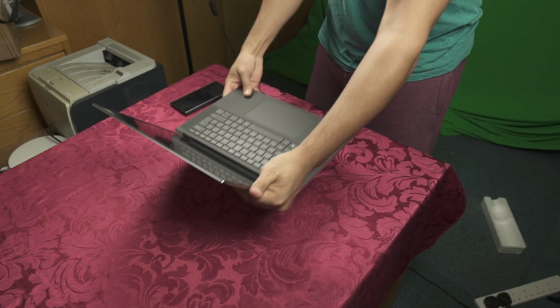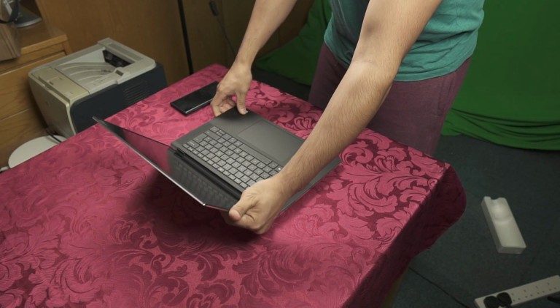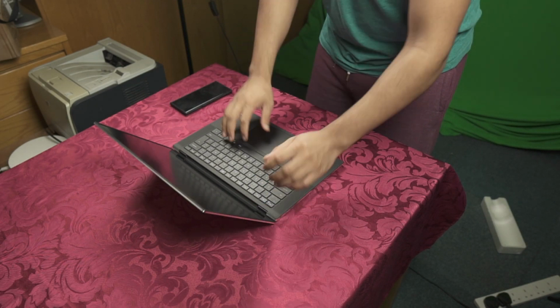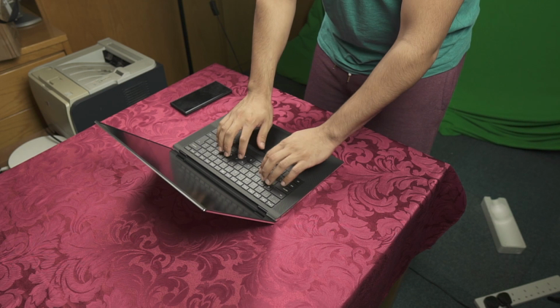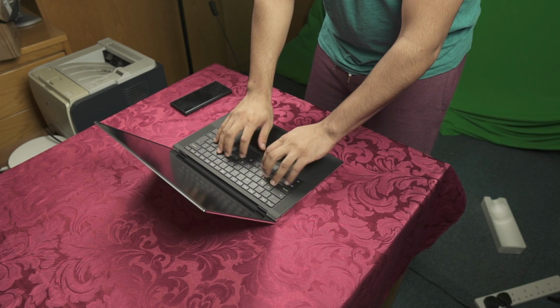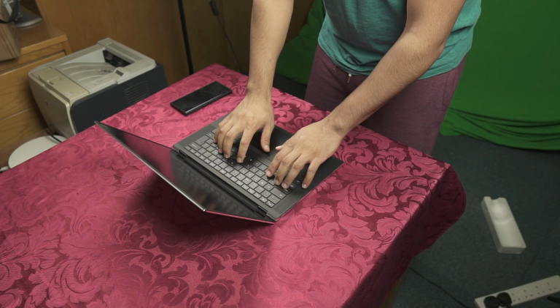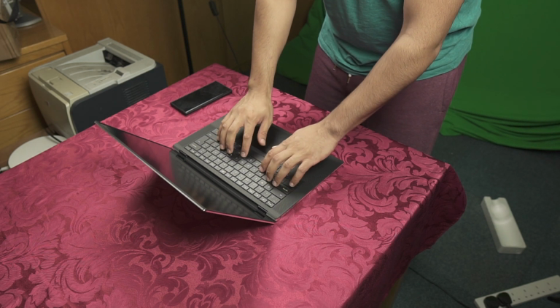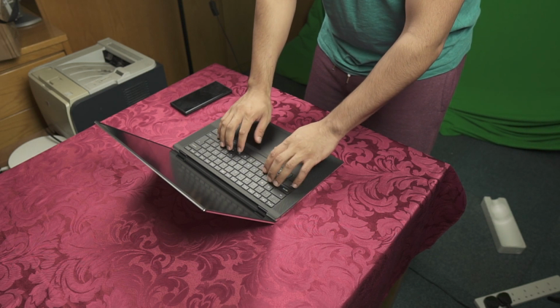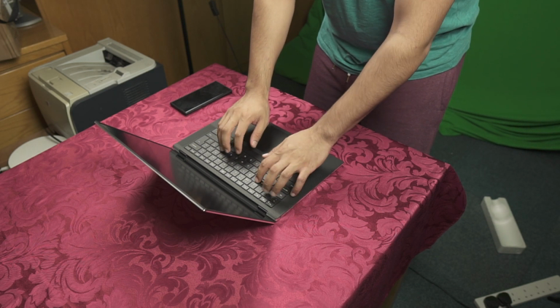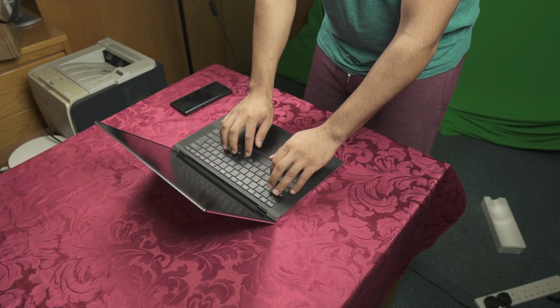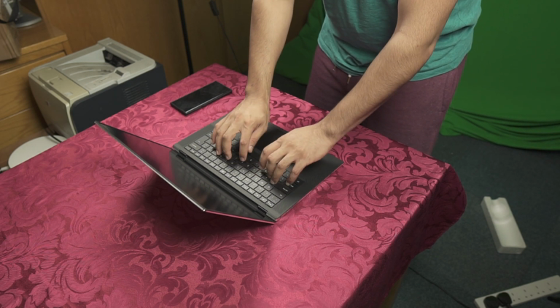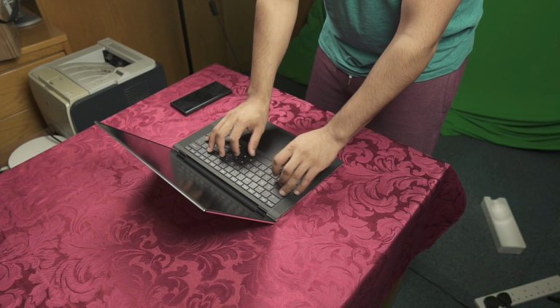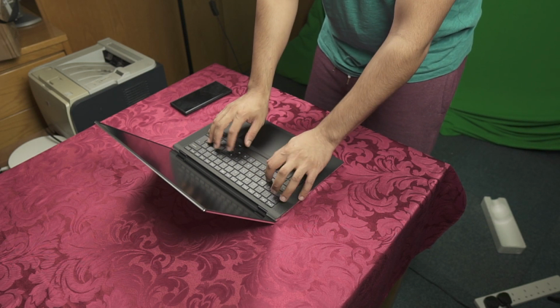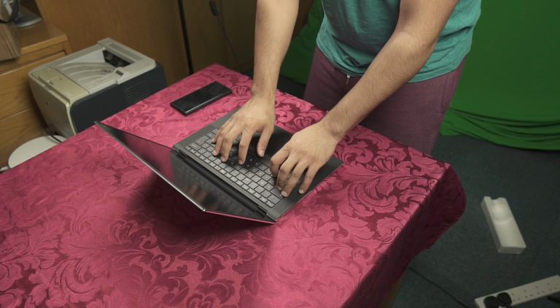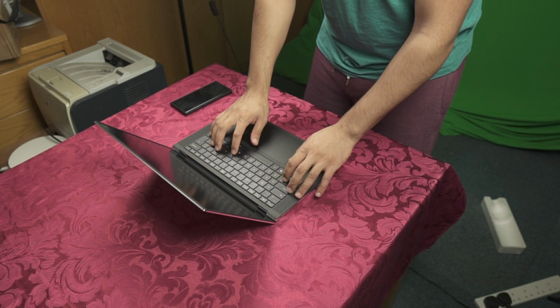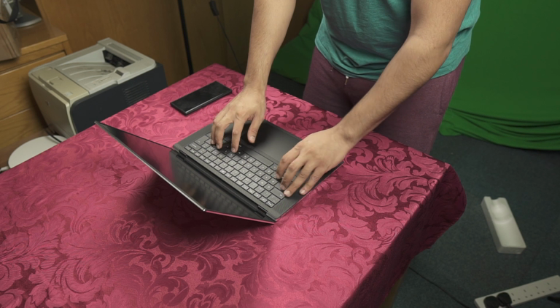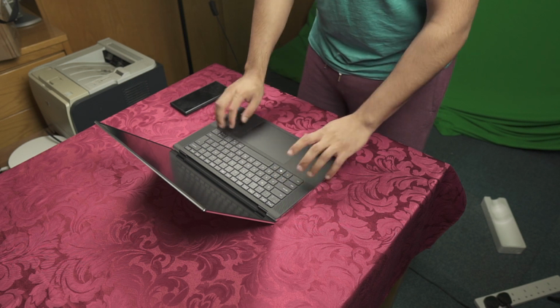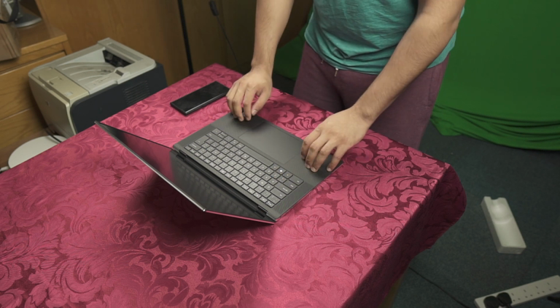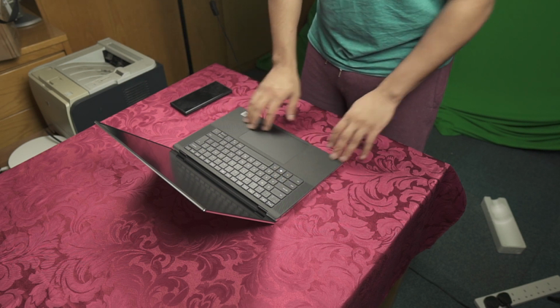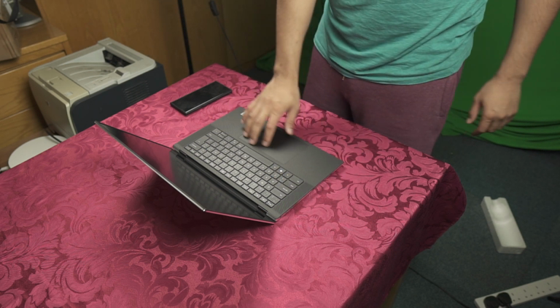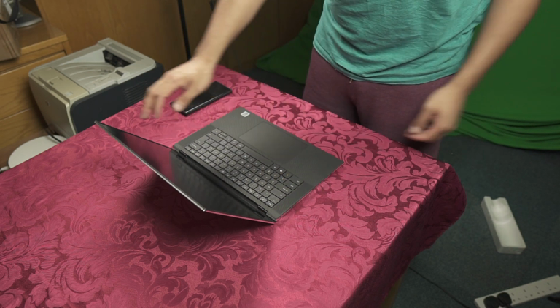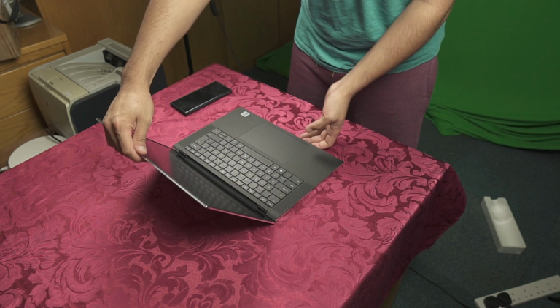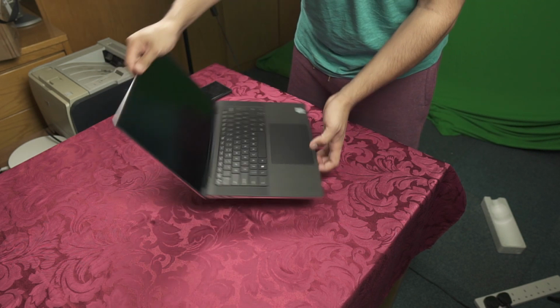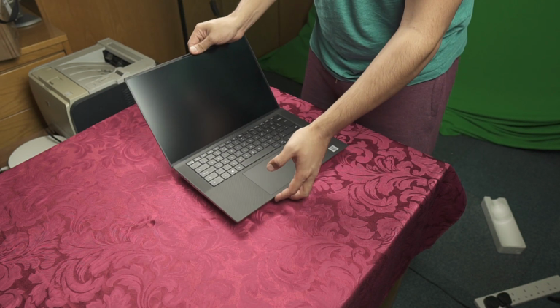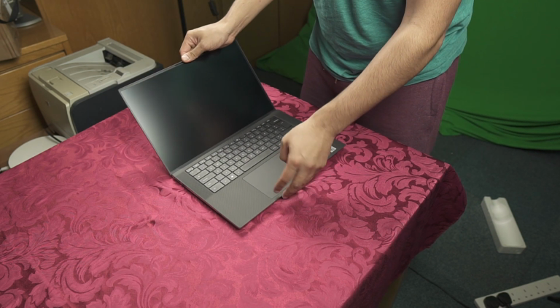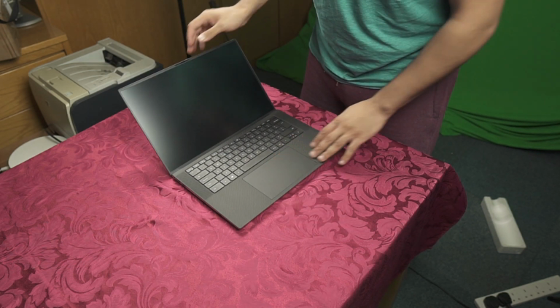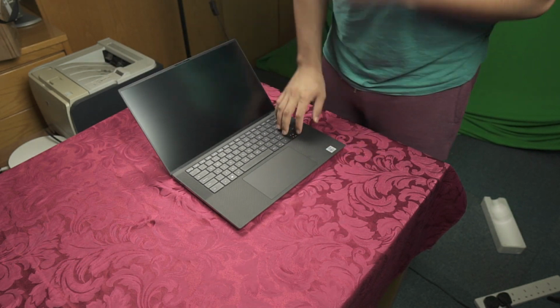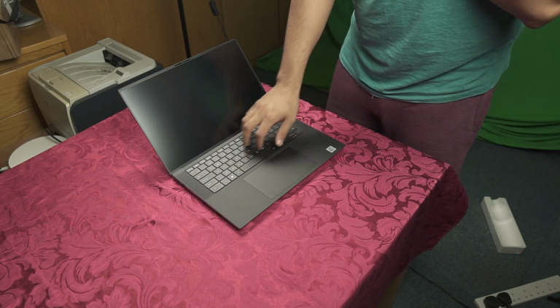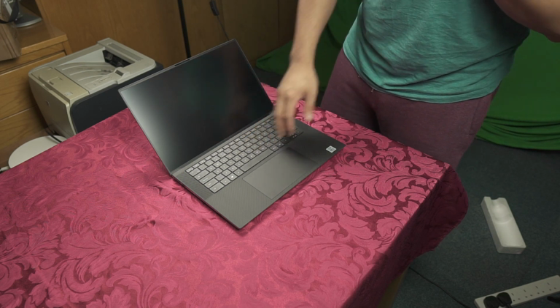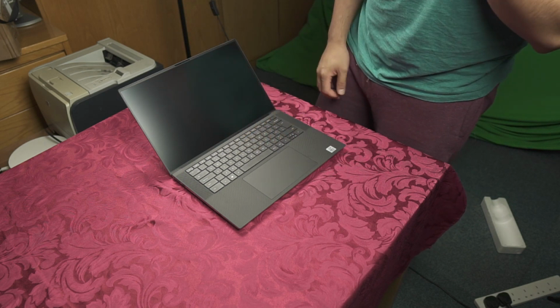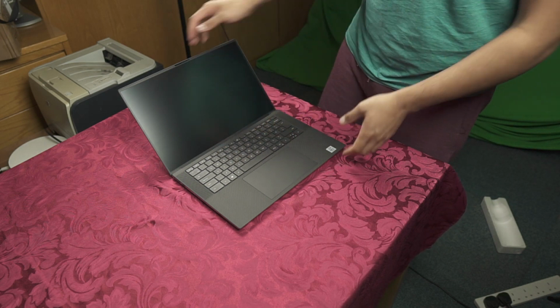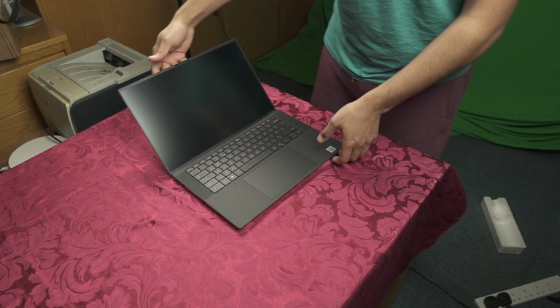The keyboard has a nice travel to it — I like it, I can see myself working with this. And I love the trackpad; it's a lovely size now. I'm really liking it.